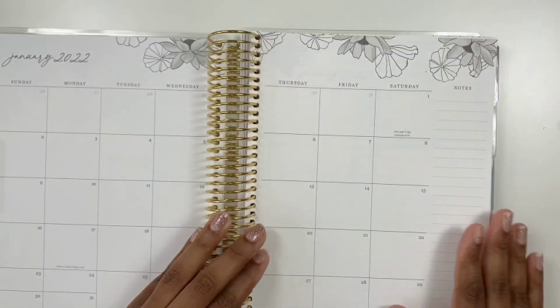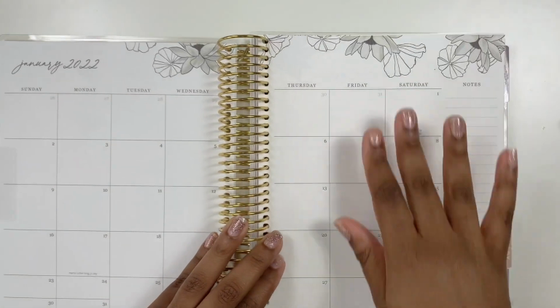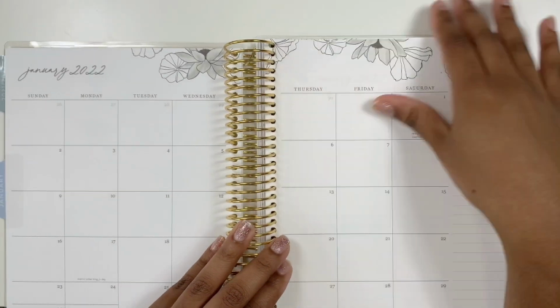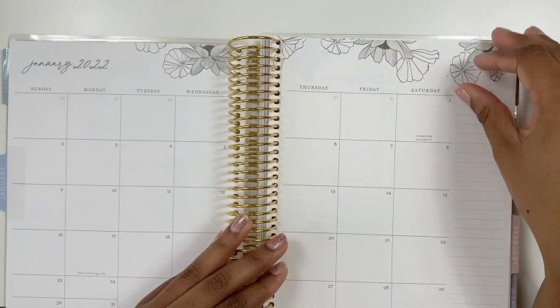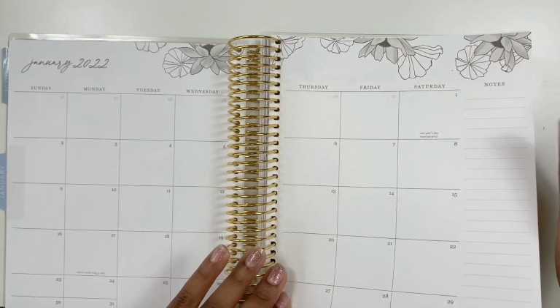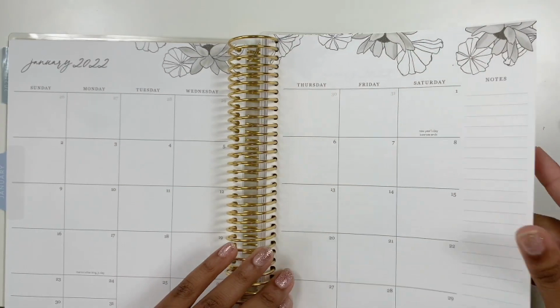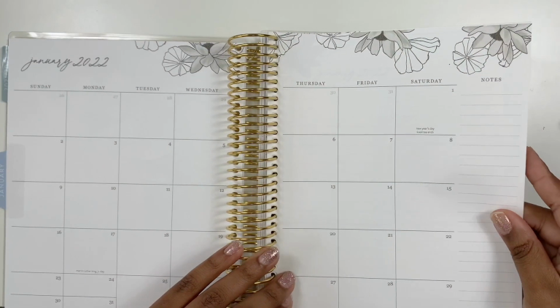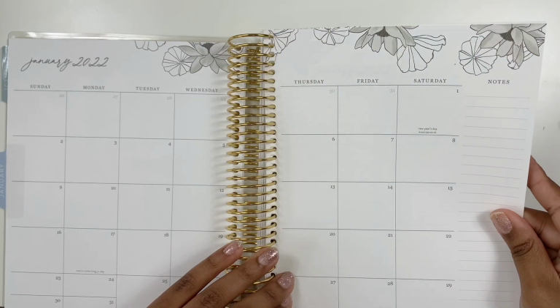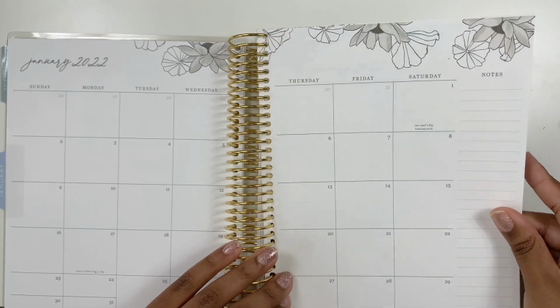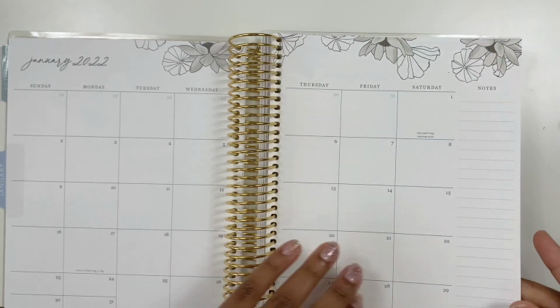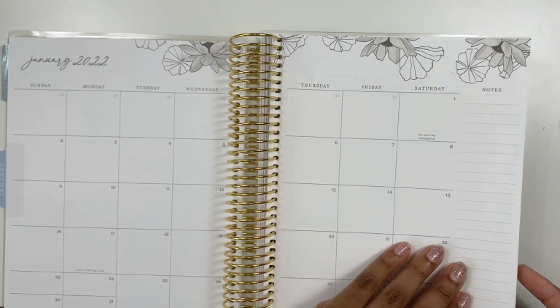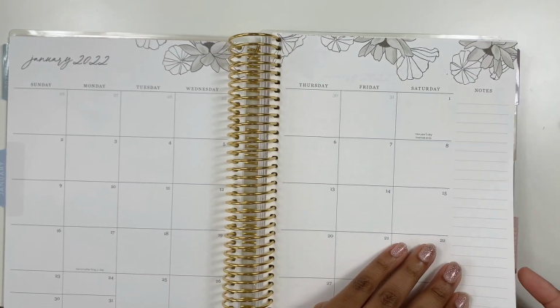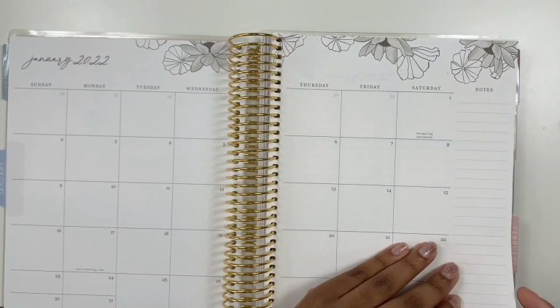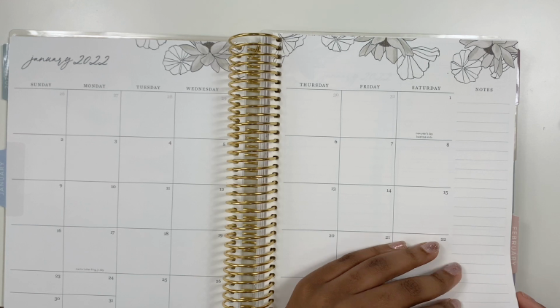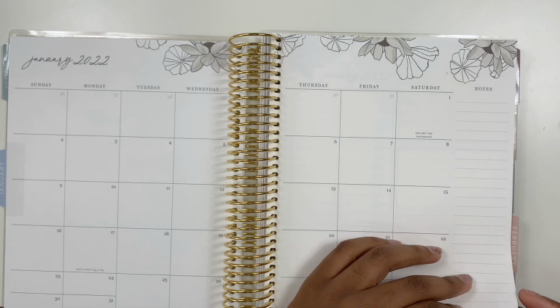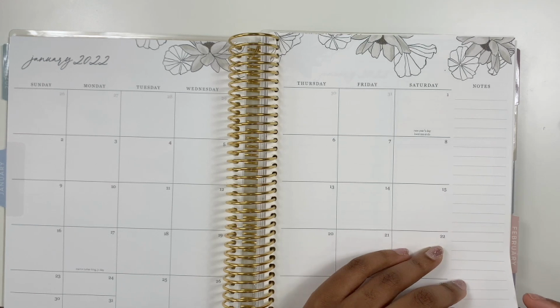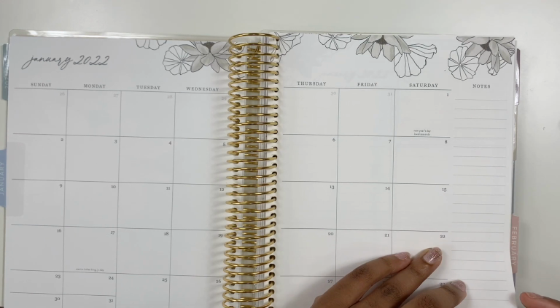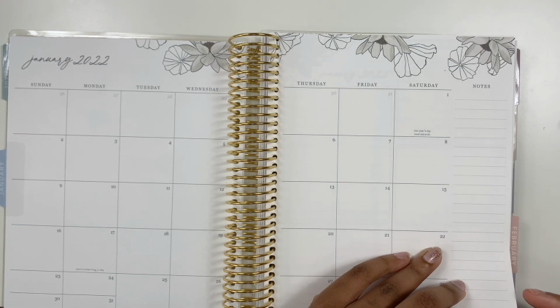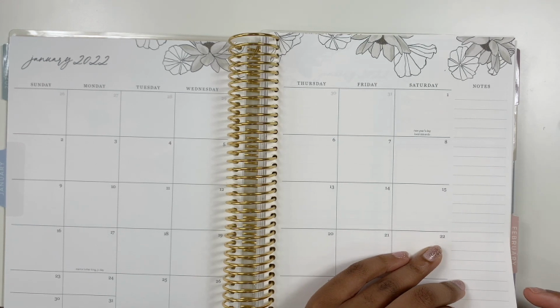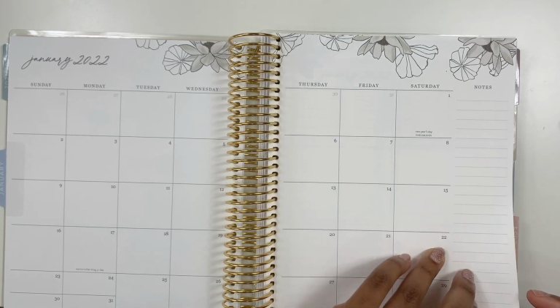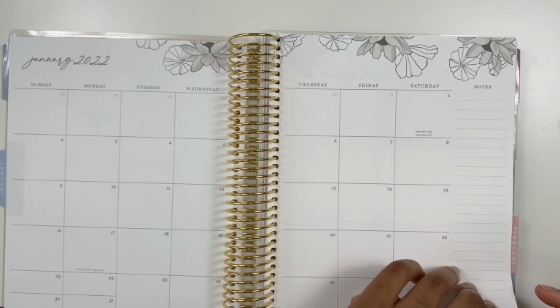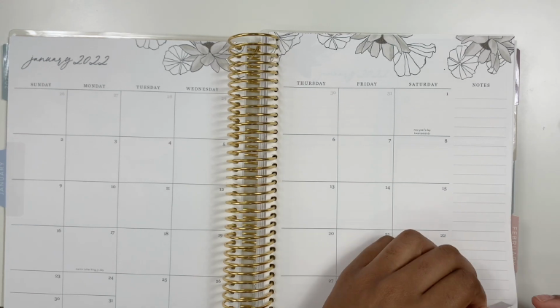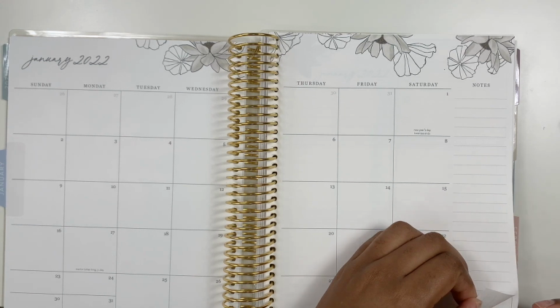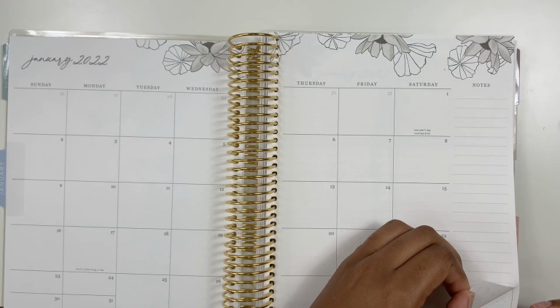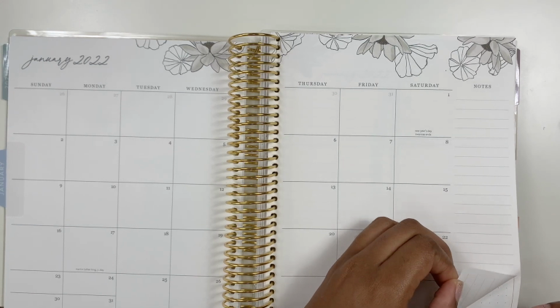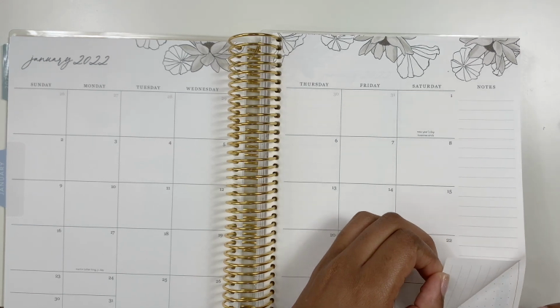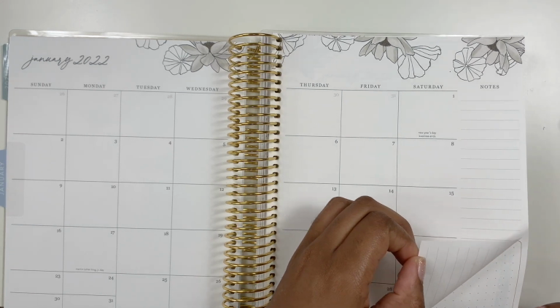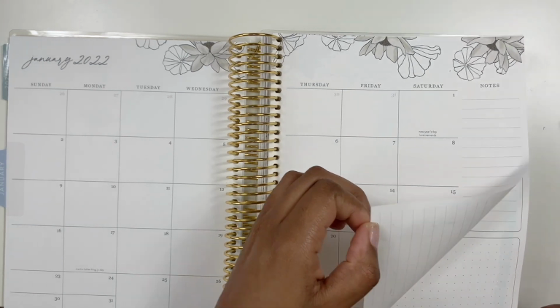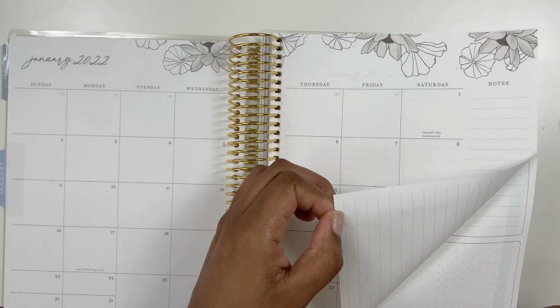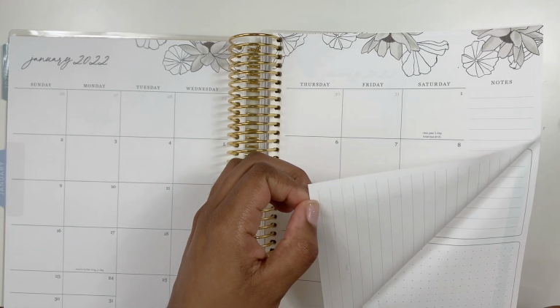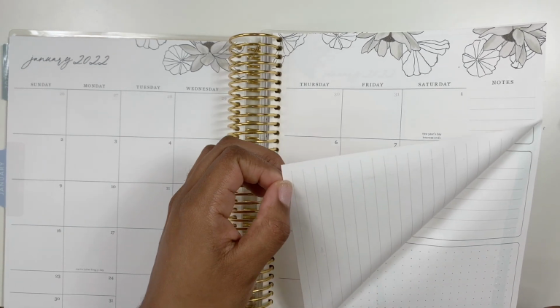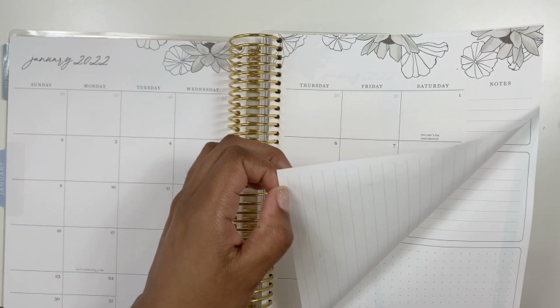This one did go a little crooked, but that is okay. If I really wanted to, I could redo it — so let's just redo it.